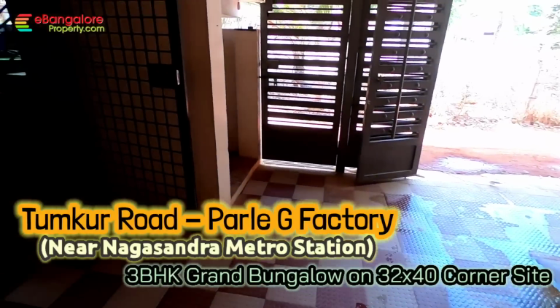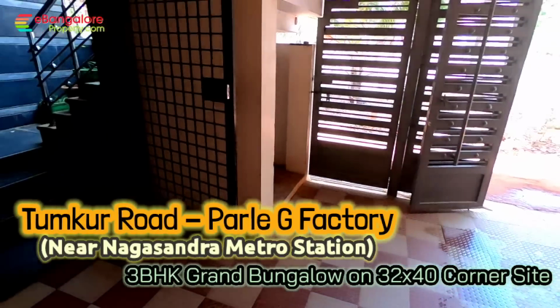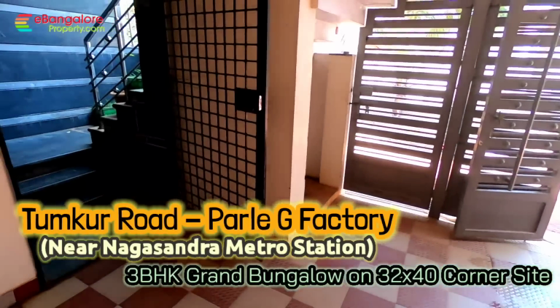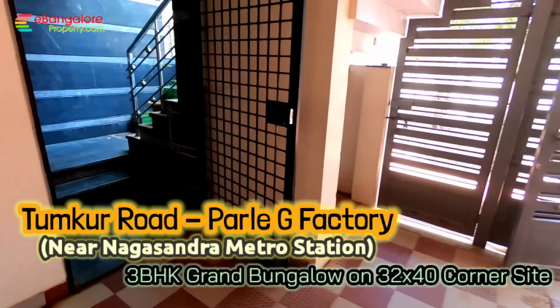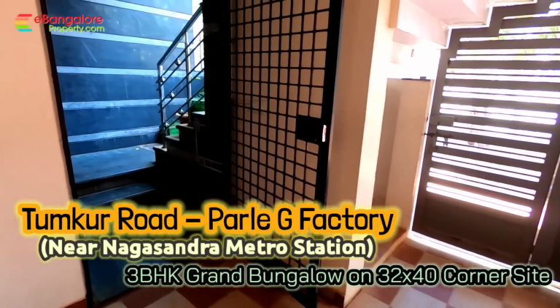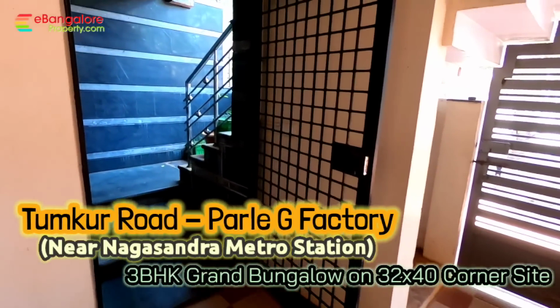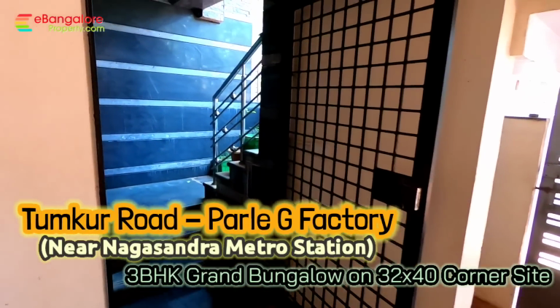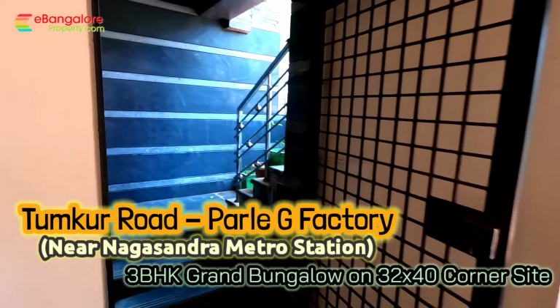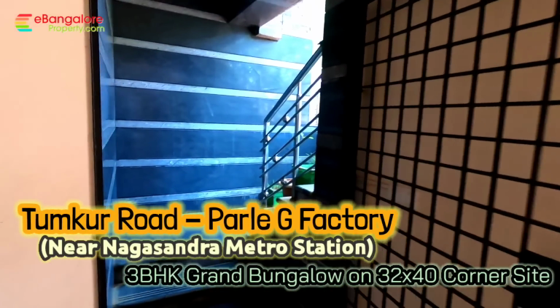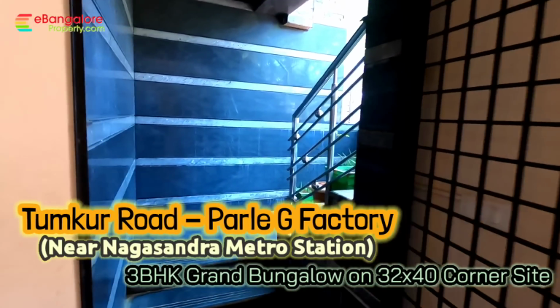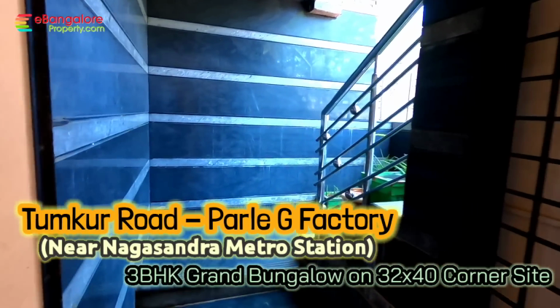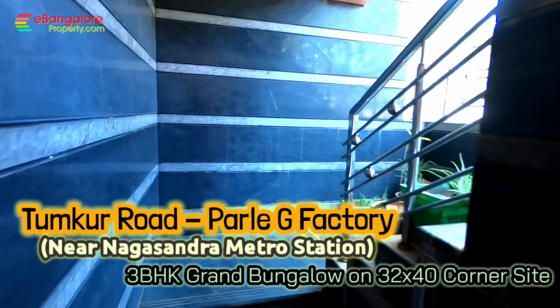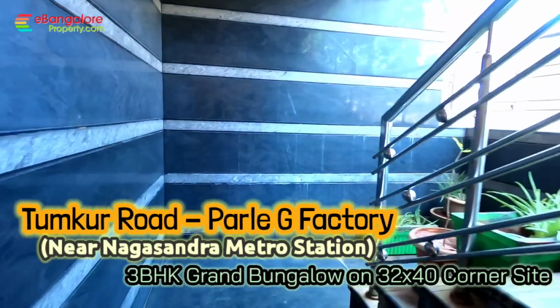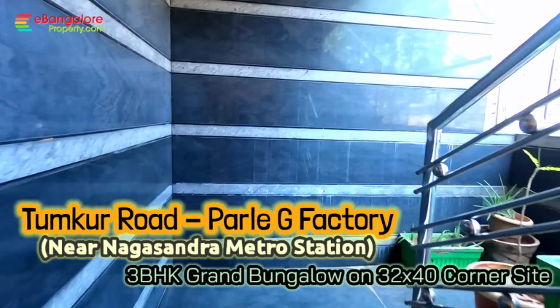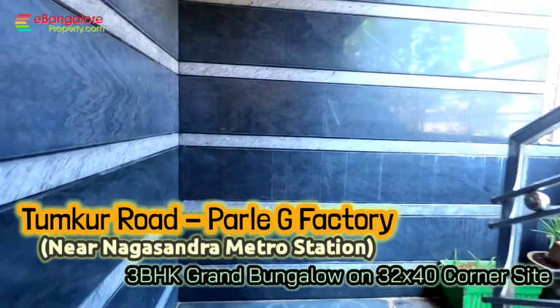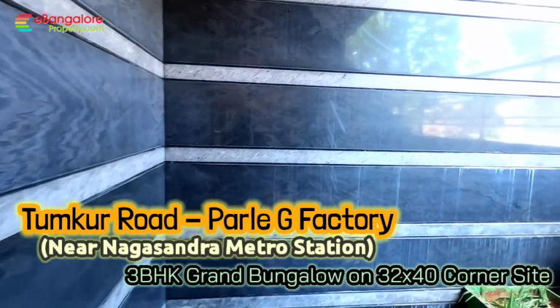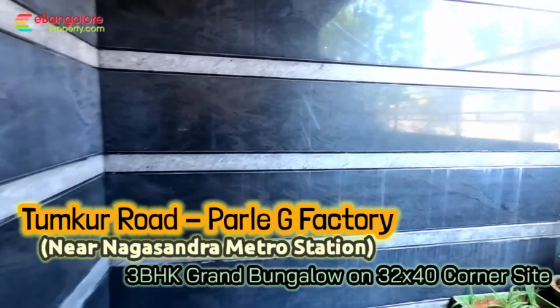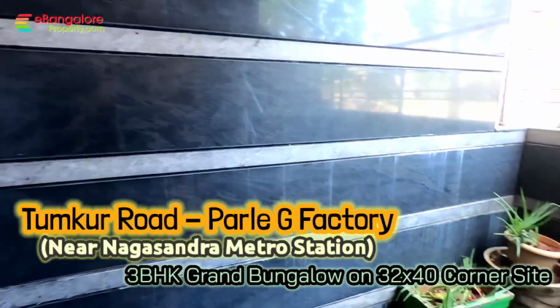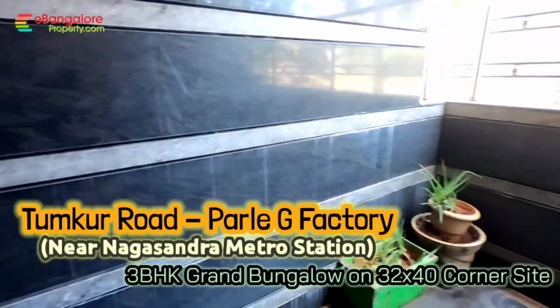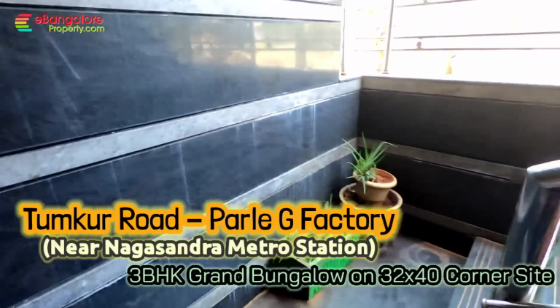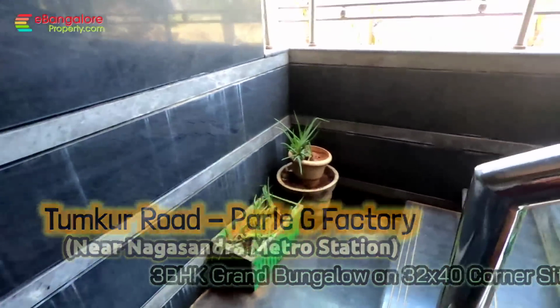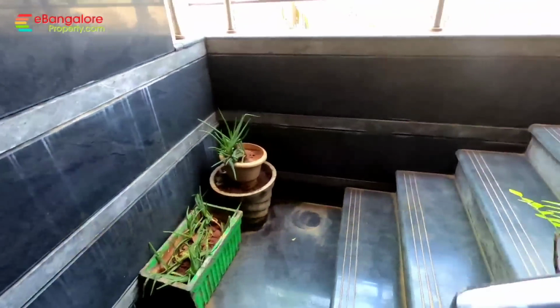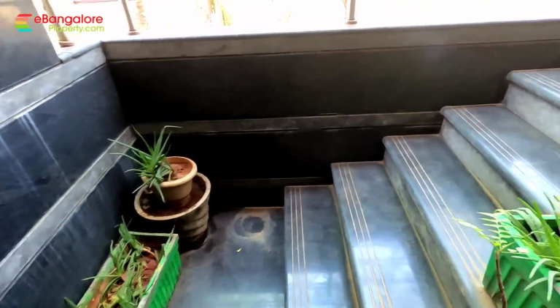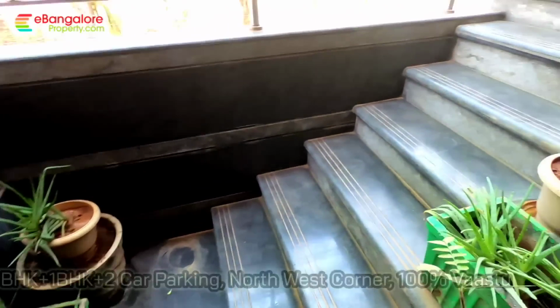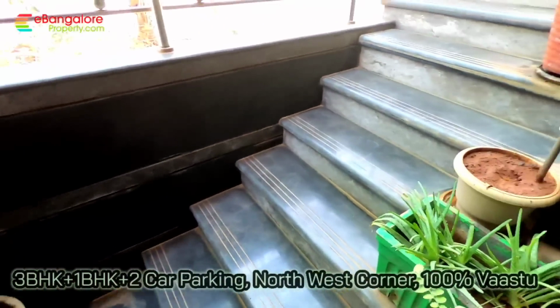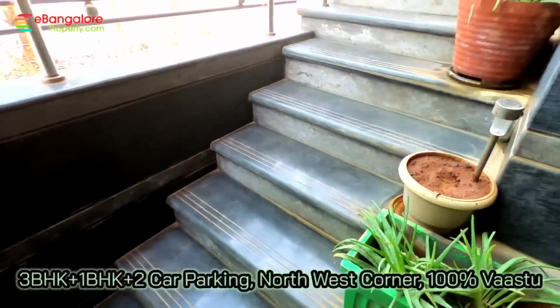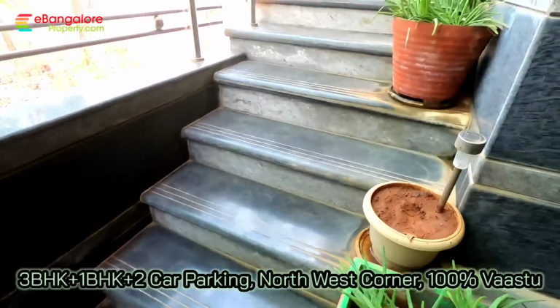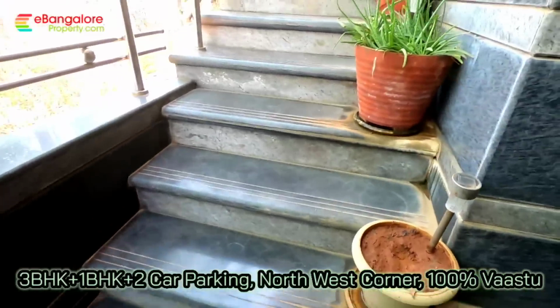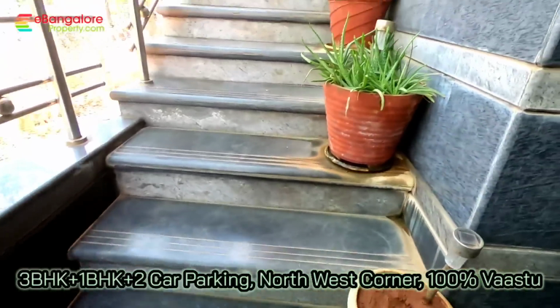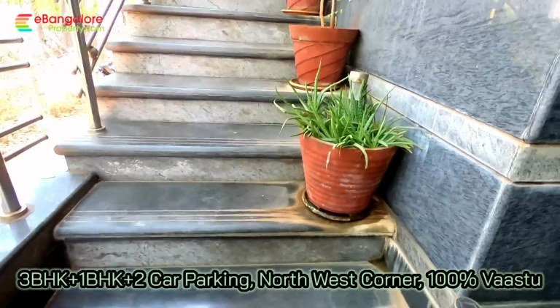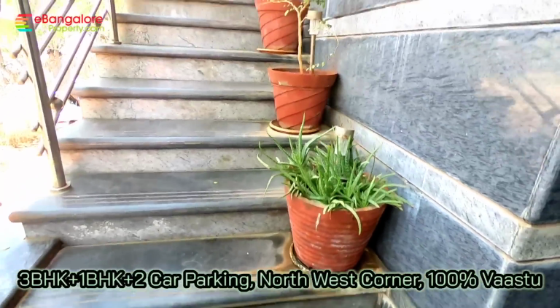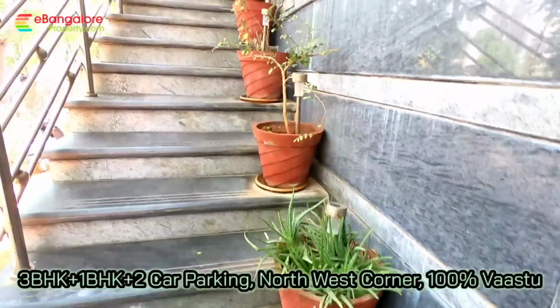Hello friends, I'm Aysan from eBangaloreproperty.com. This is an independent house available for sale, located off Tumkur Road, near Nakasandra metro station and Parleji factory.